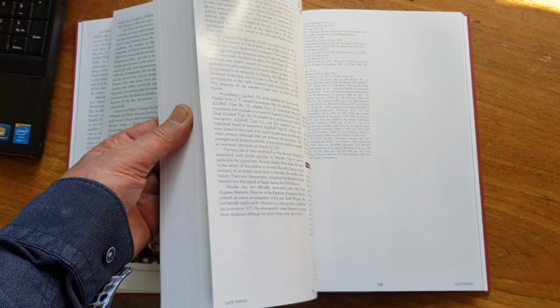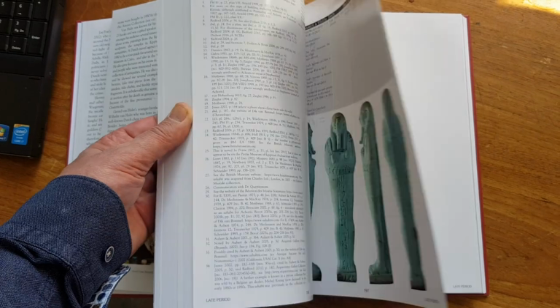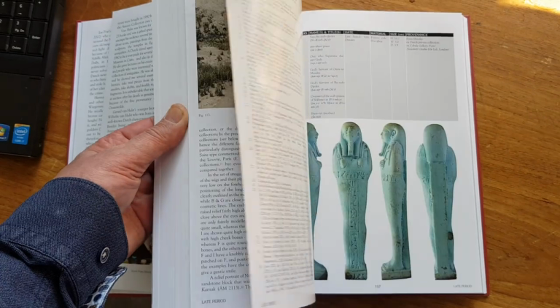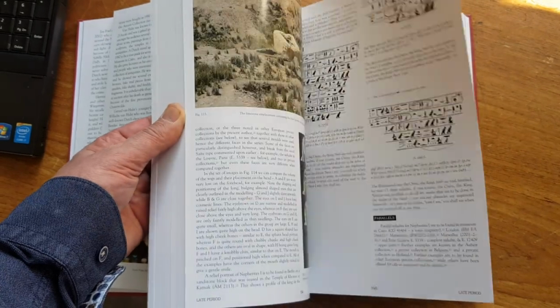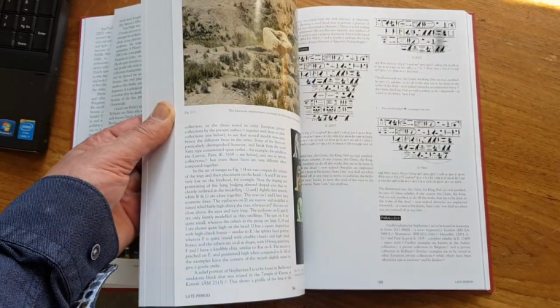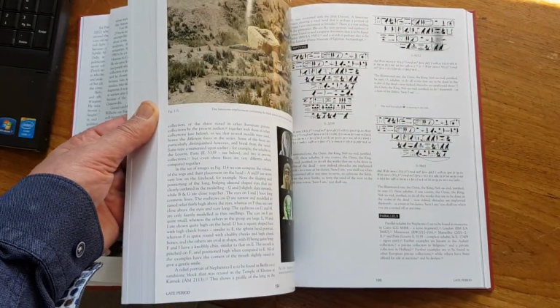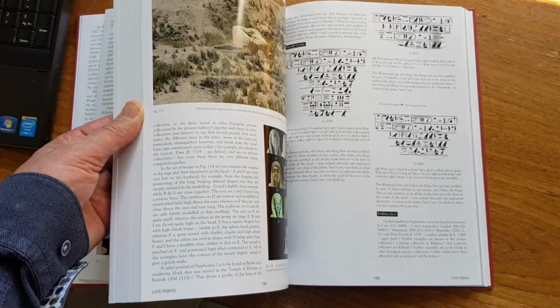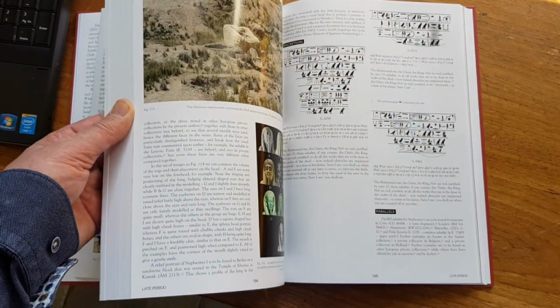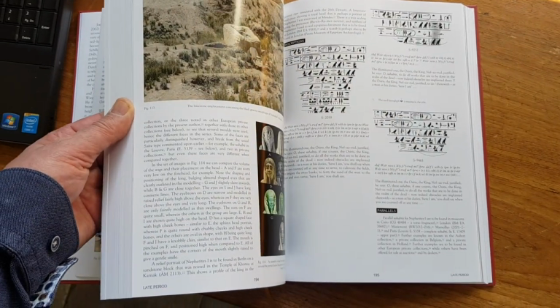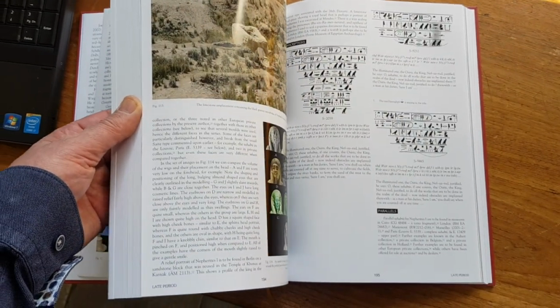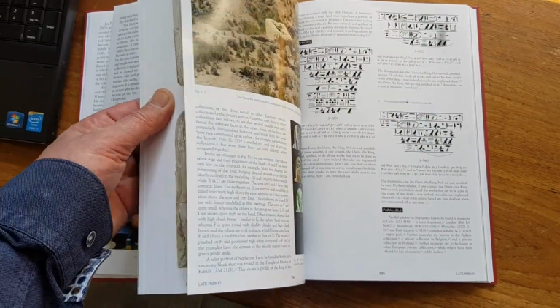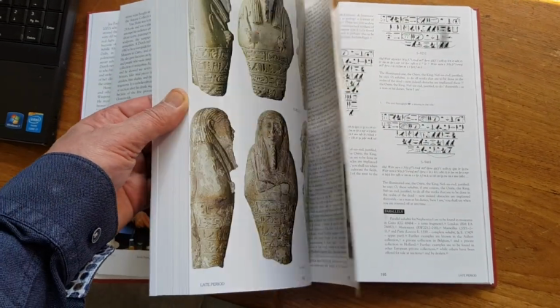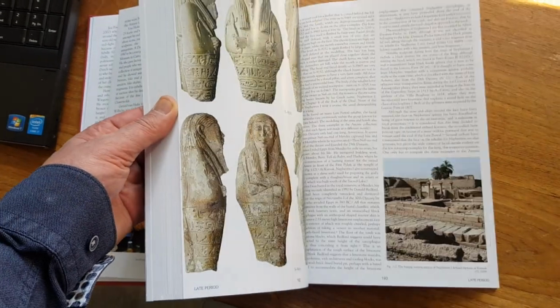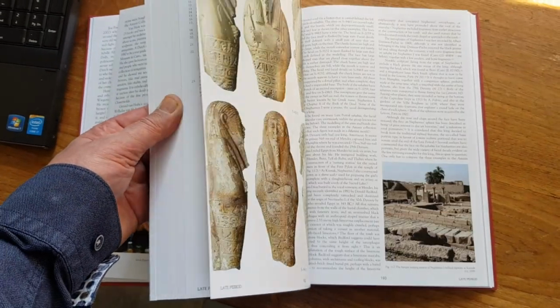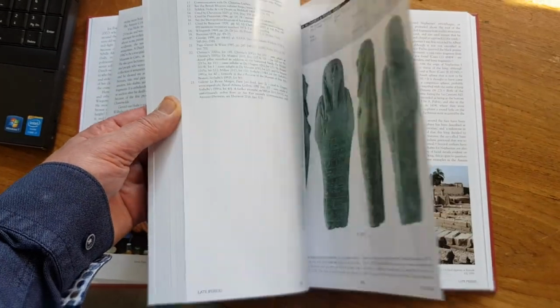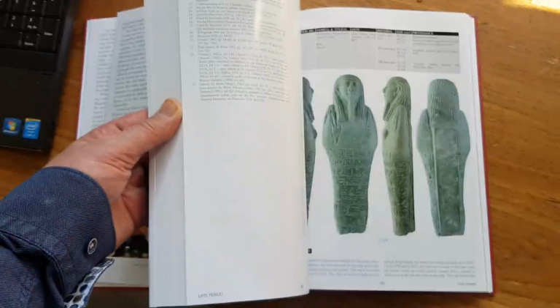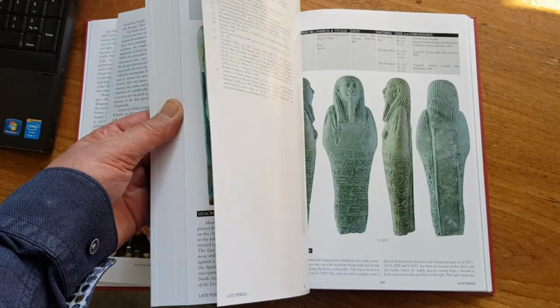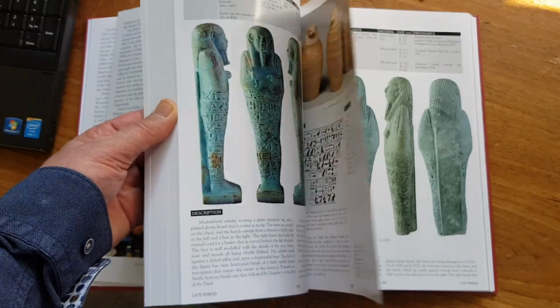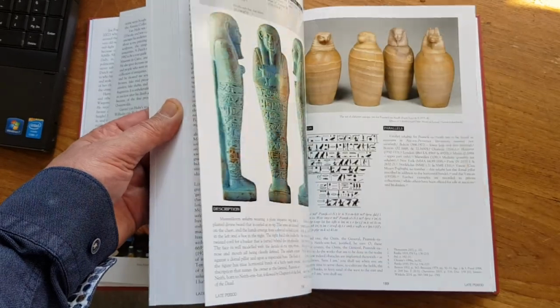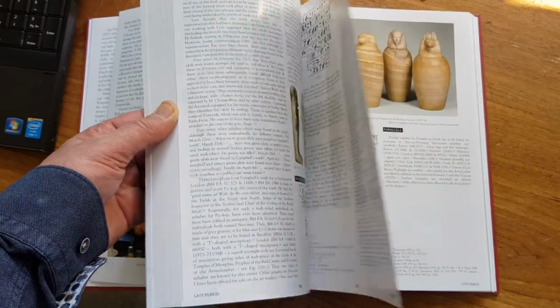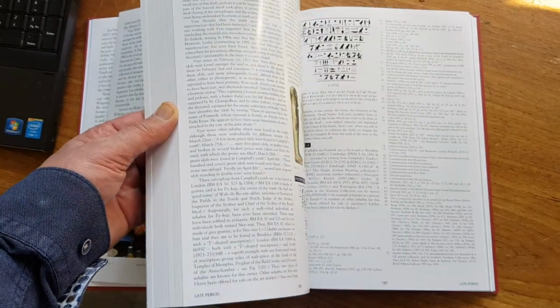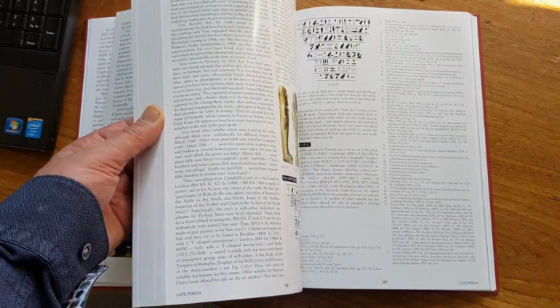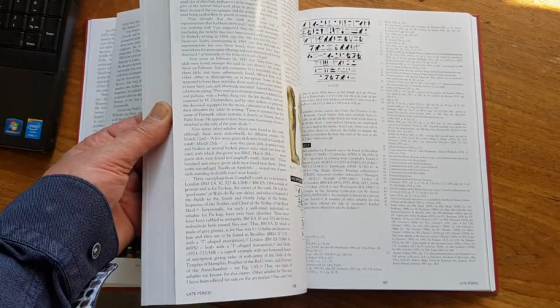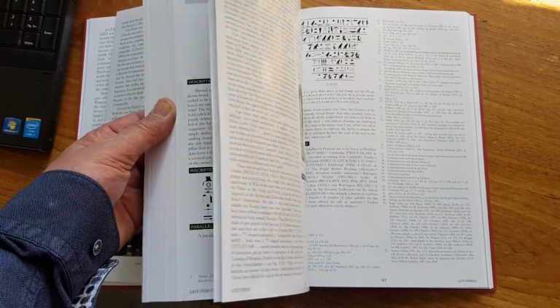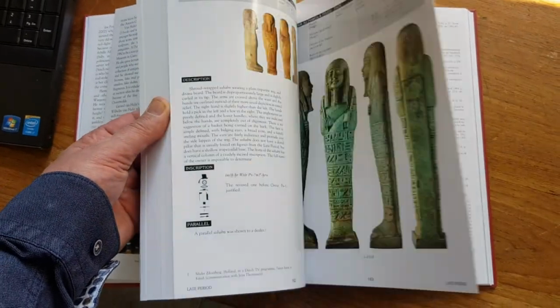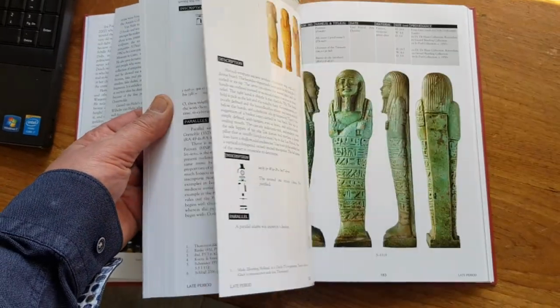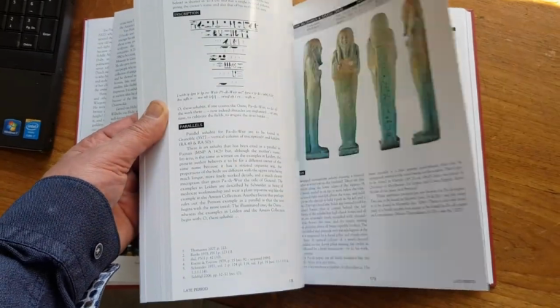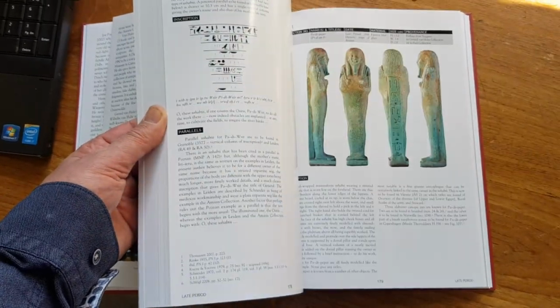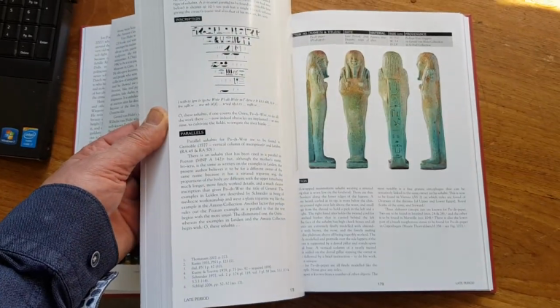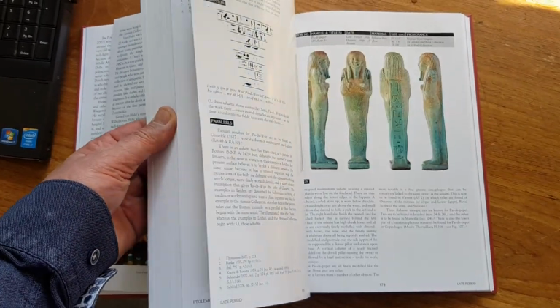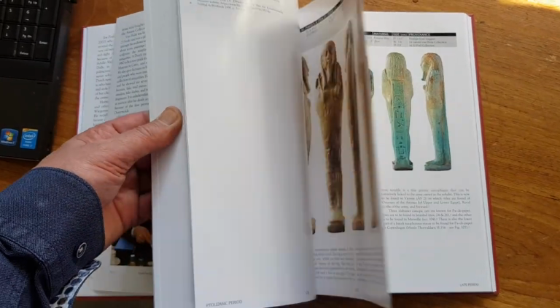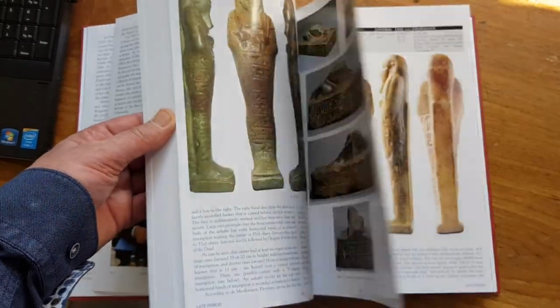The quality of the book is incredible — the paper, the photos — you can see it as we go by.